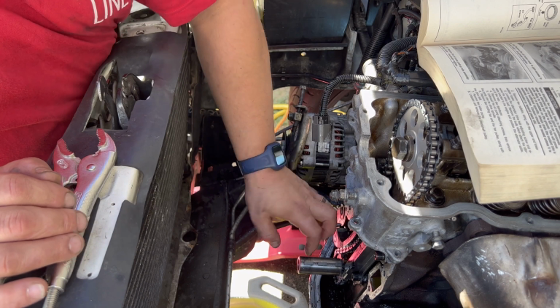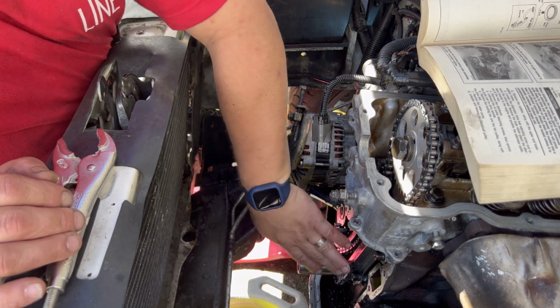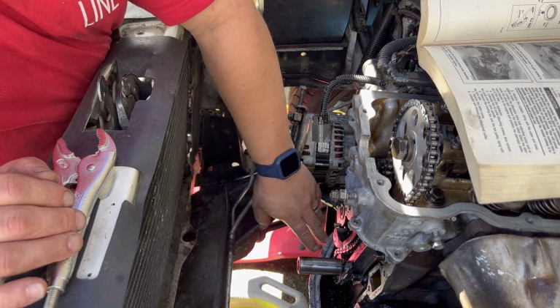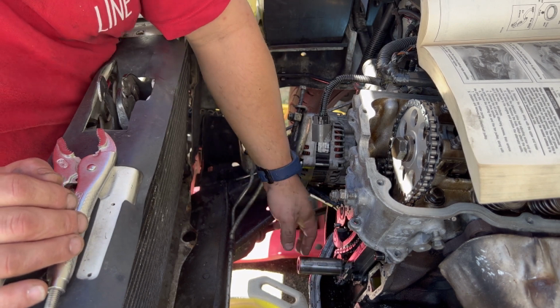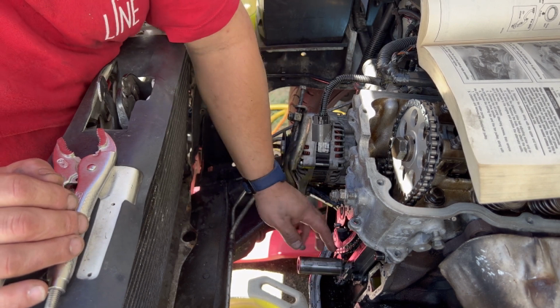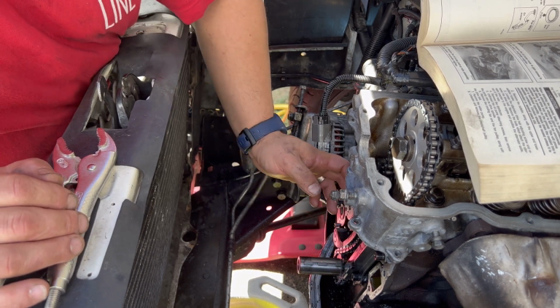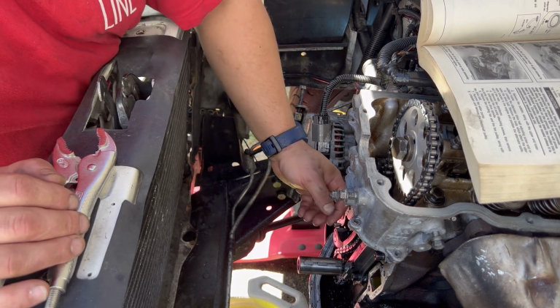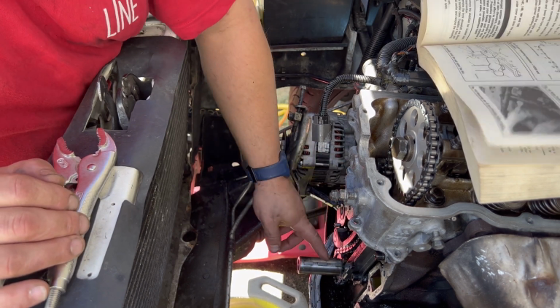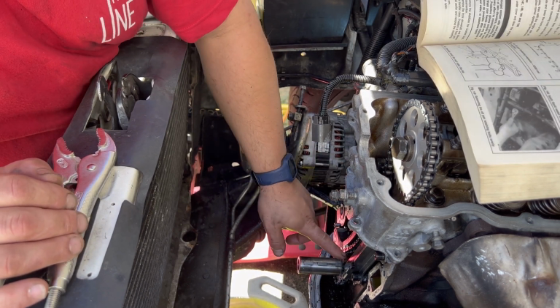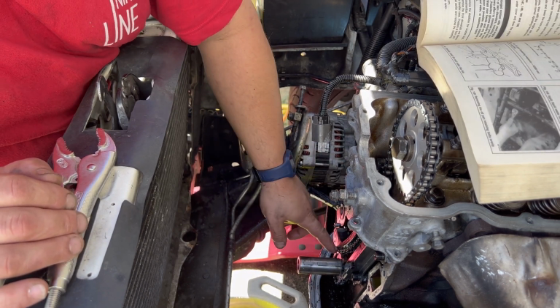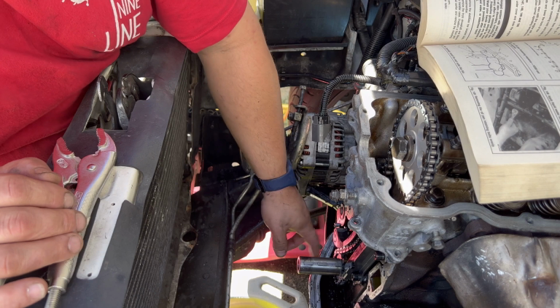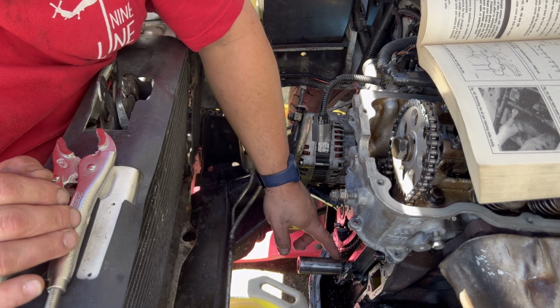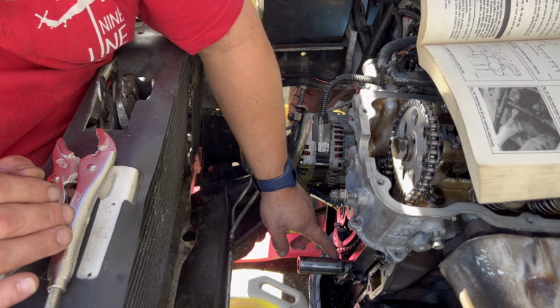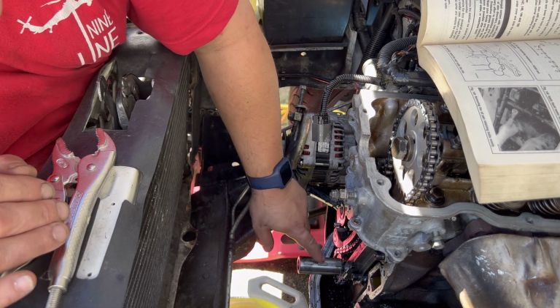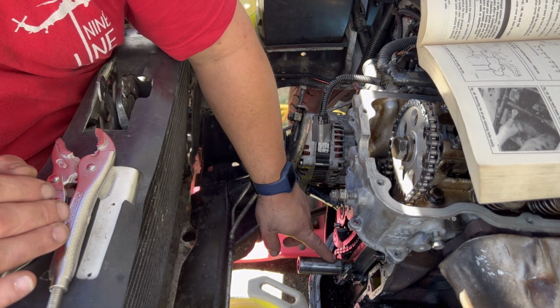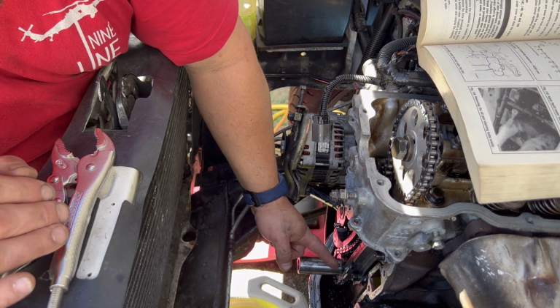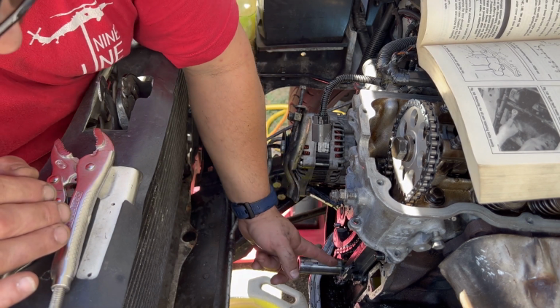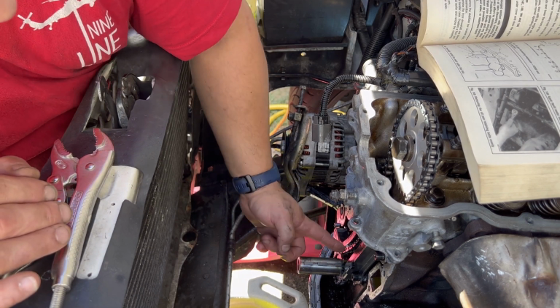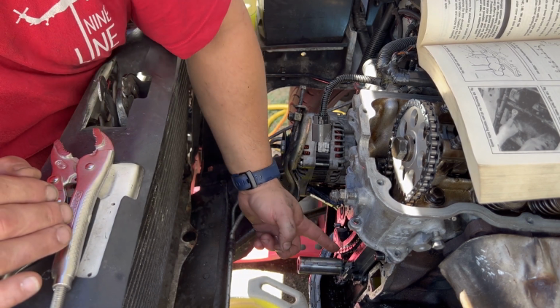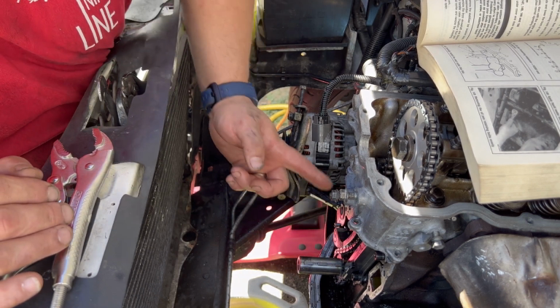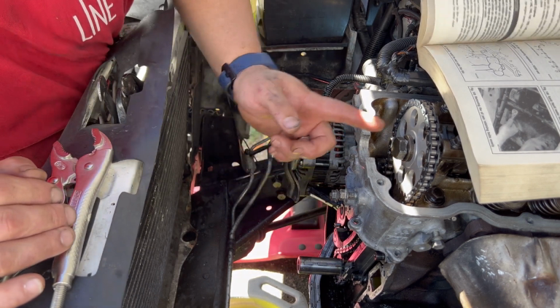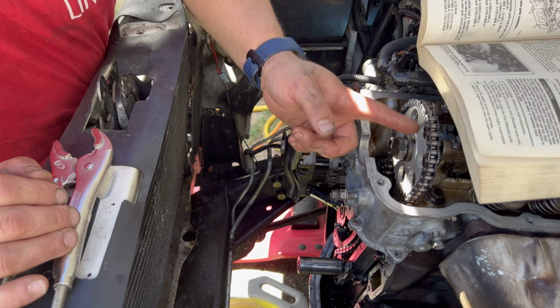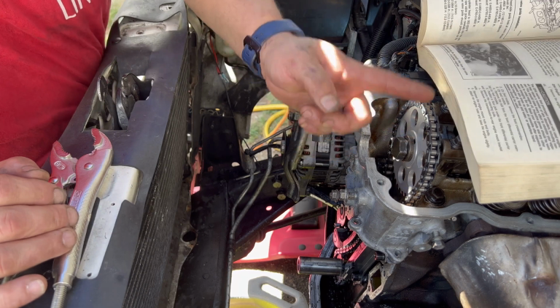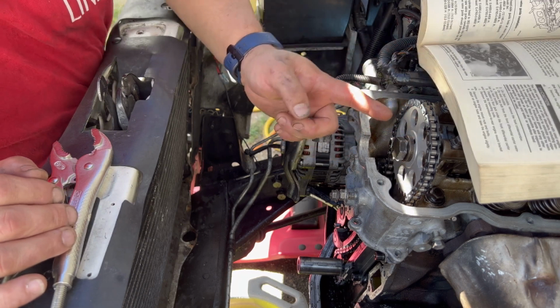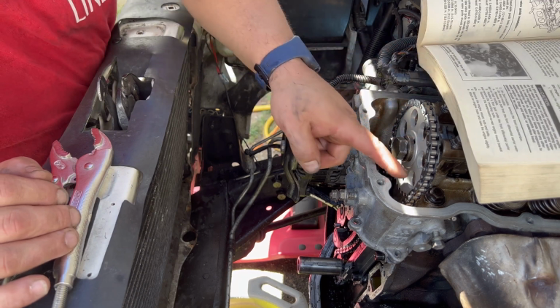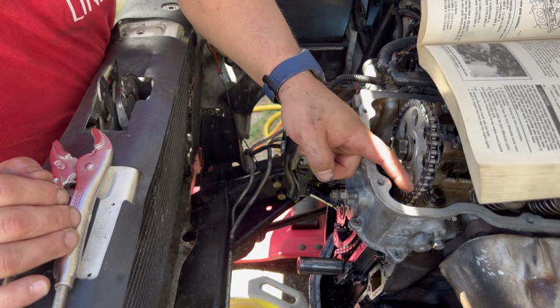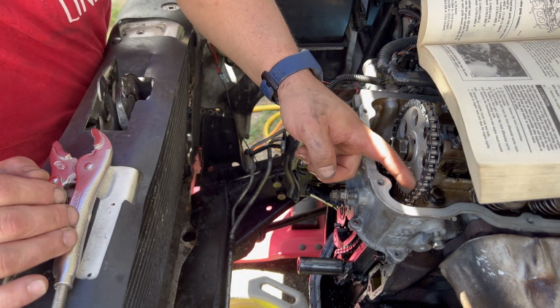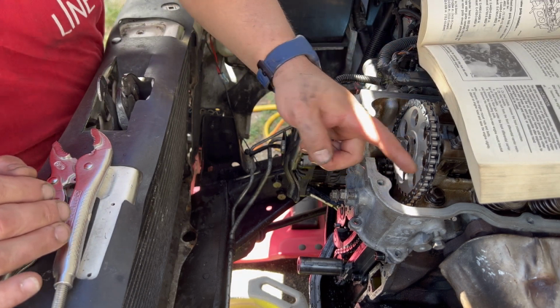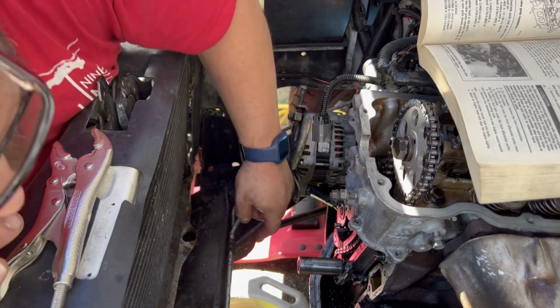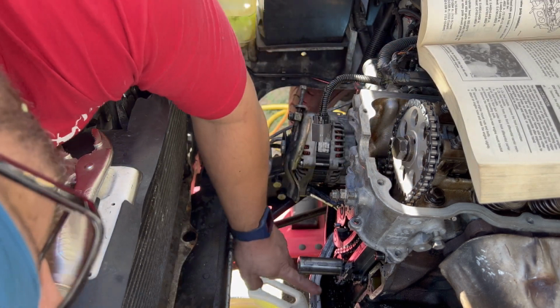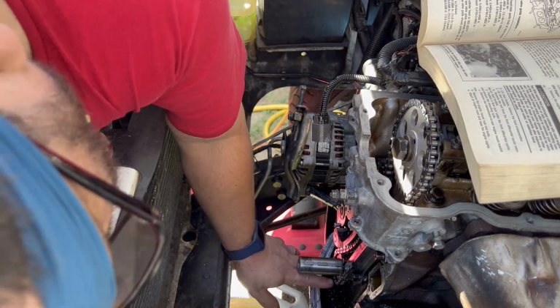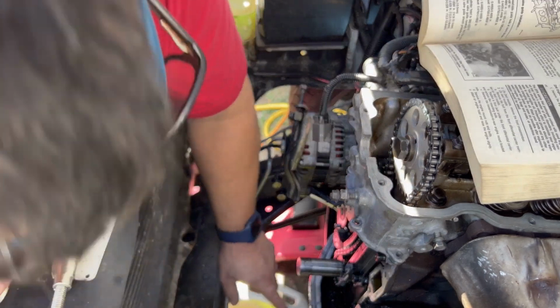The guides are on, tension is on, chain is in the right spot, pointing up. This is pointing up there, and that's there.